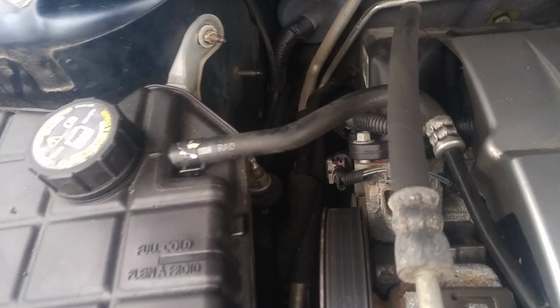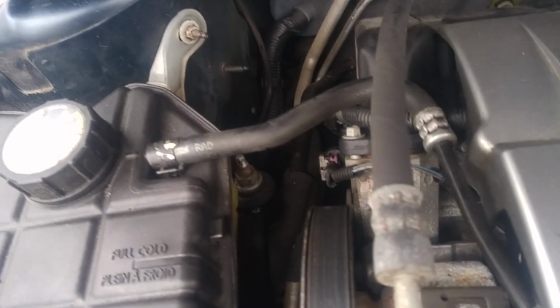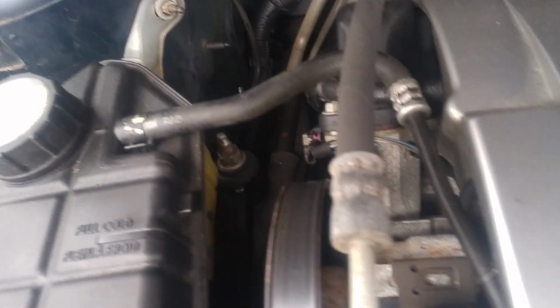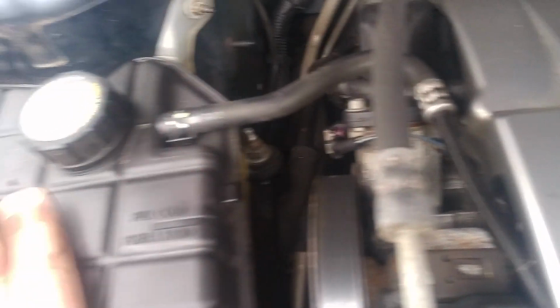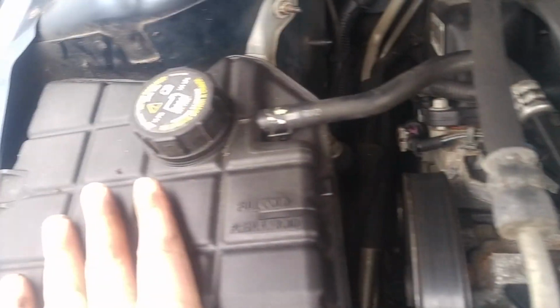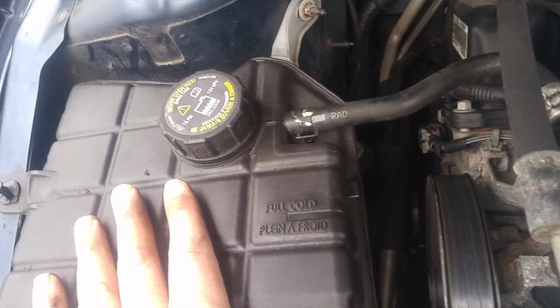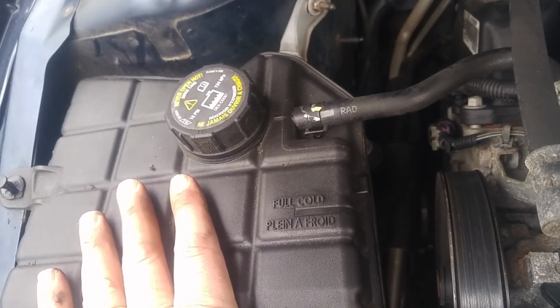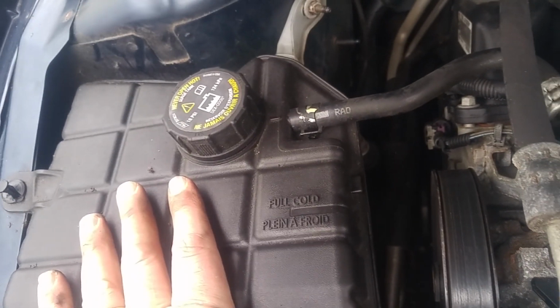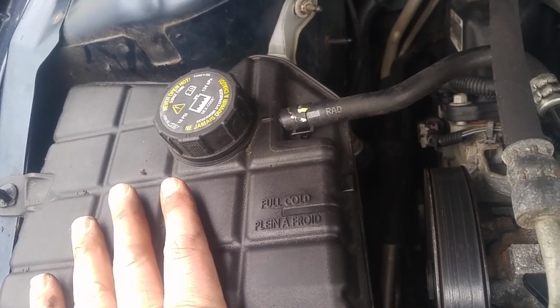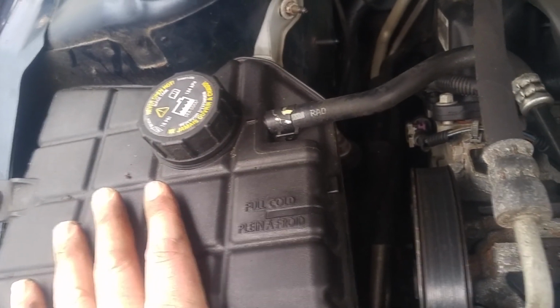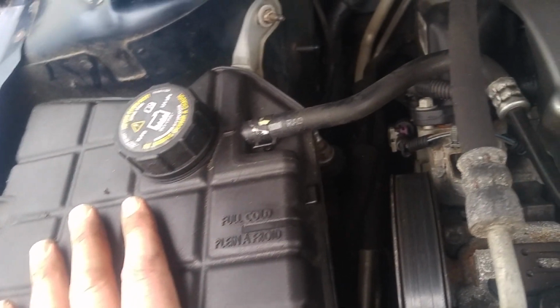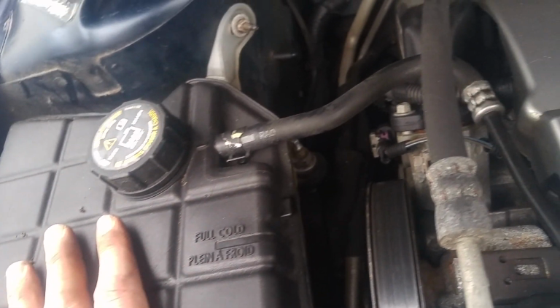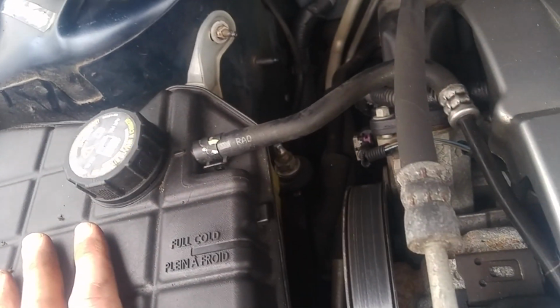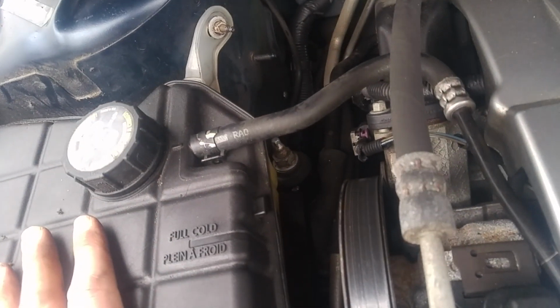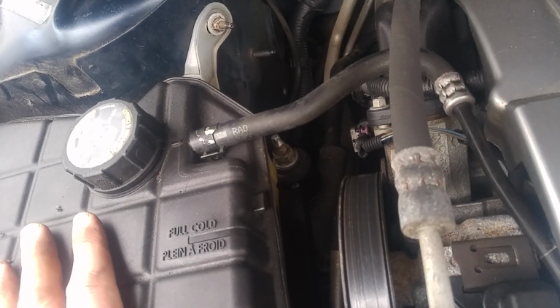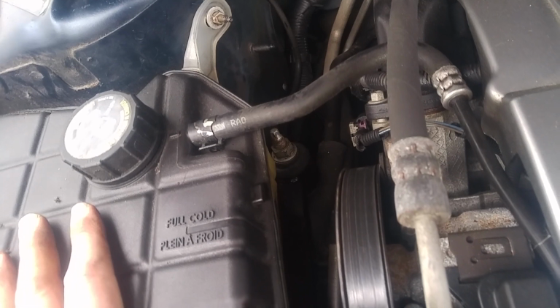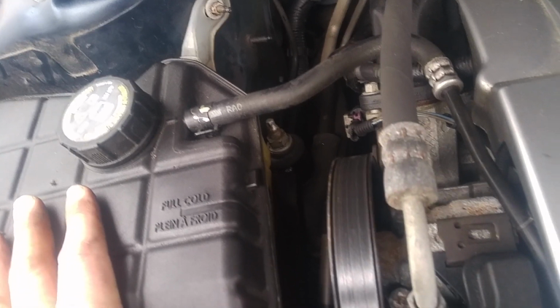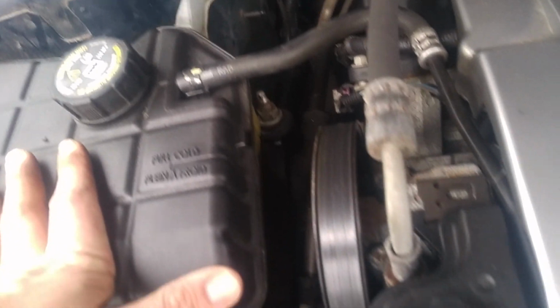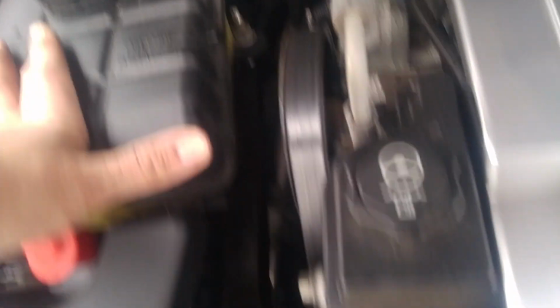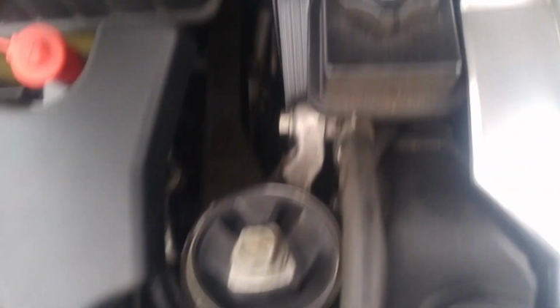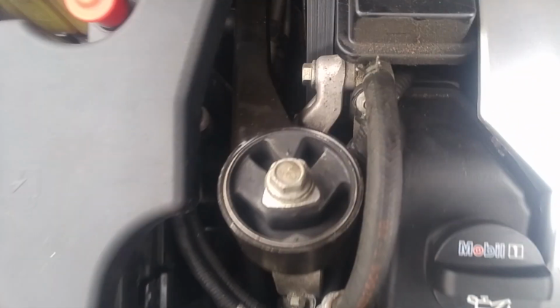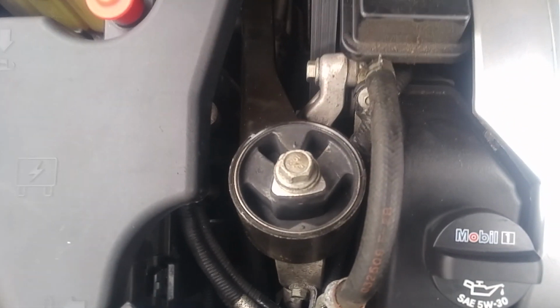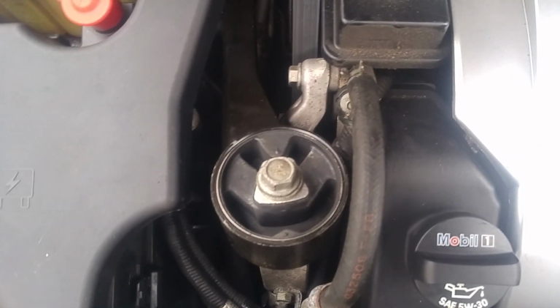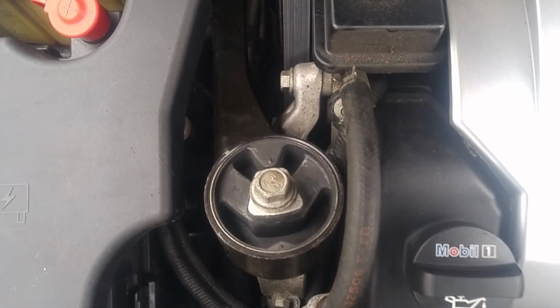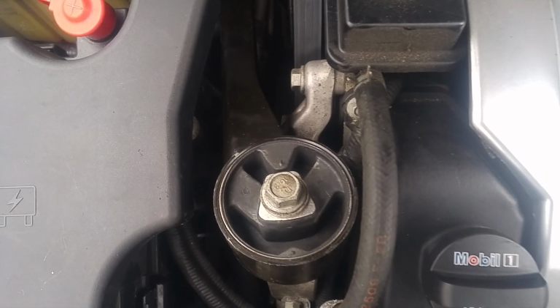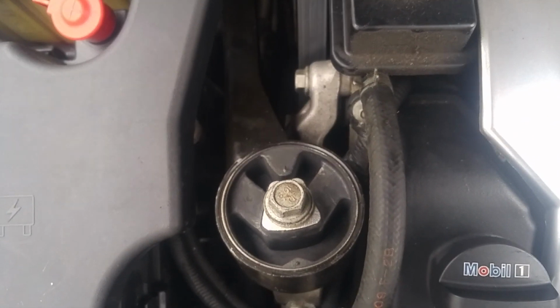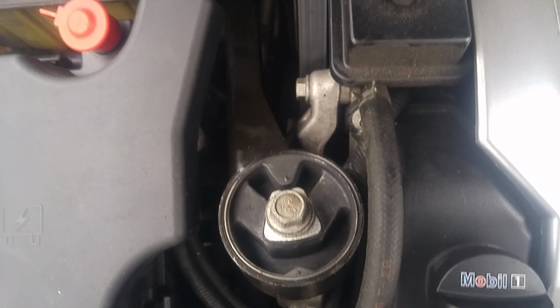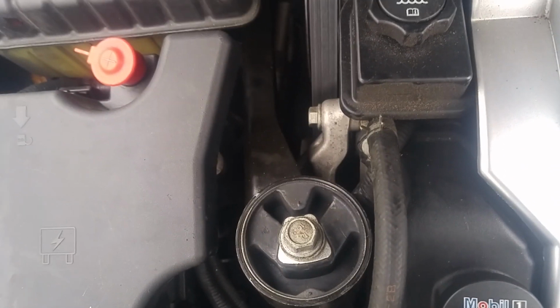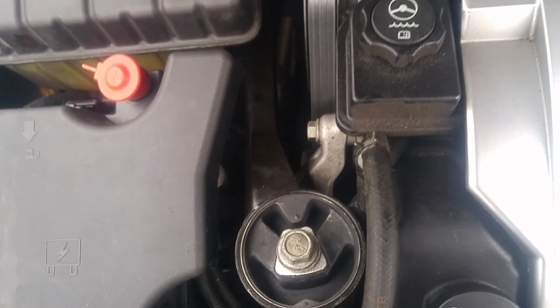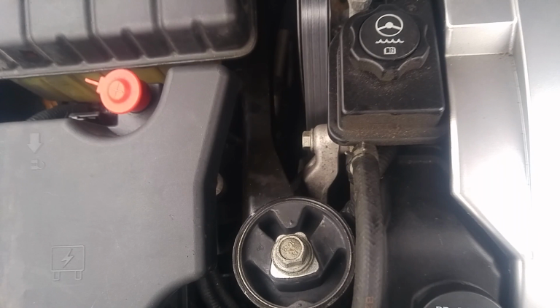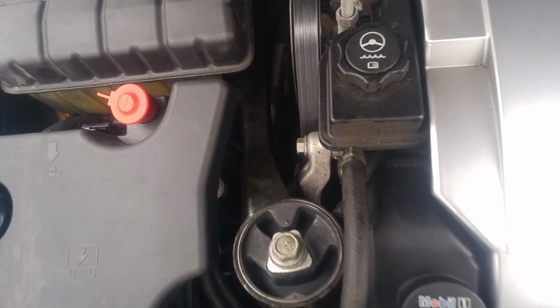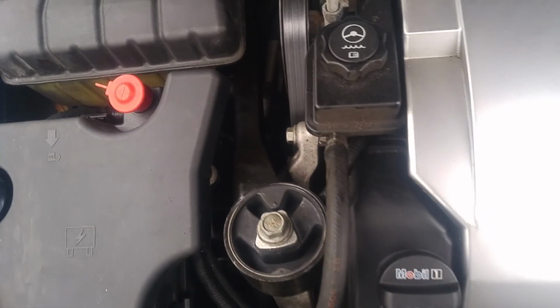You do have to remove the coolant reservoir, and the torque spec is, I think, 144 foot-pounds. And that's it — we lucked out, it dropped right in with no problem. A 10-minute job.